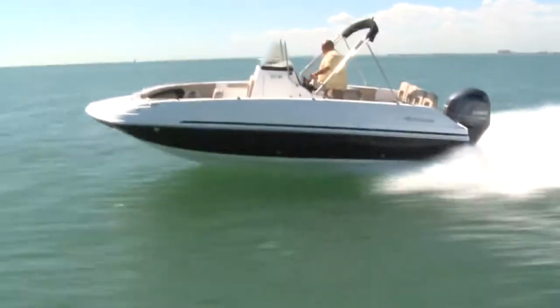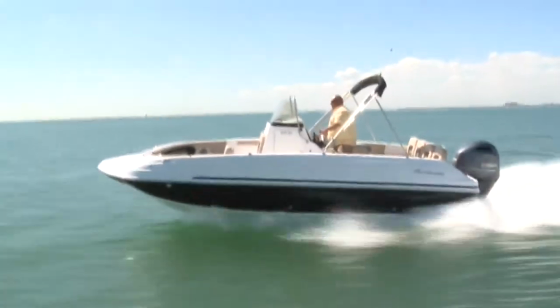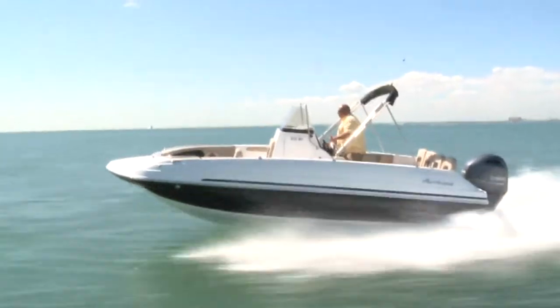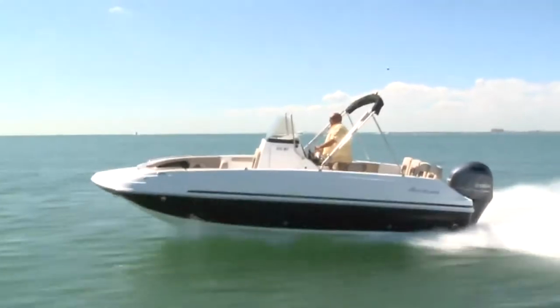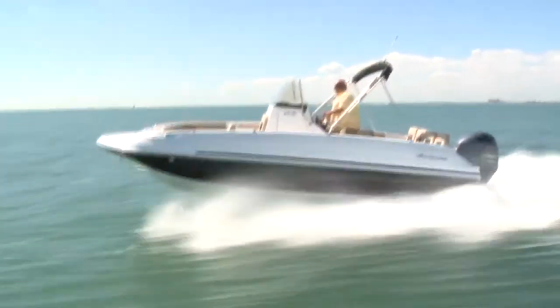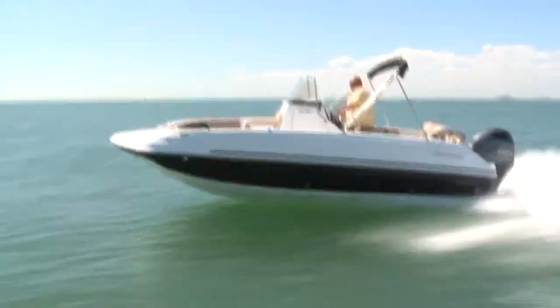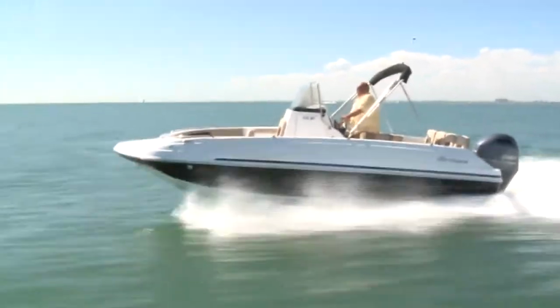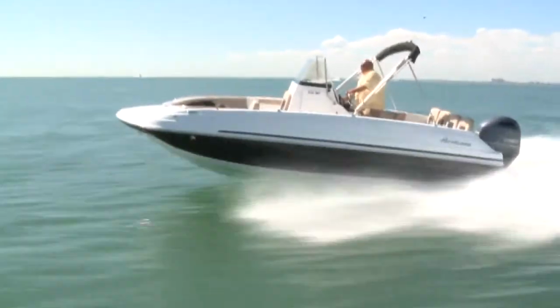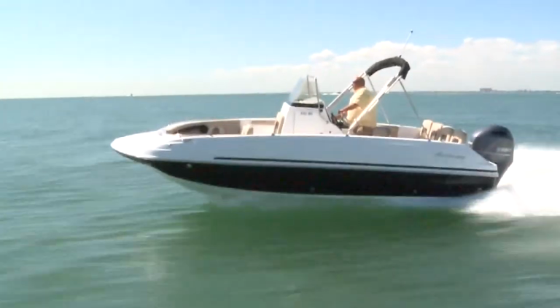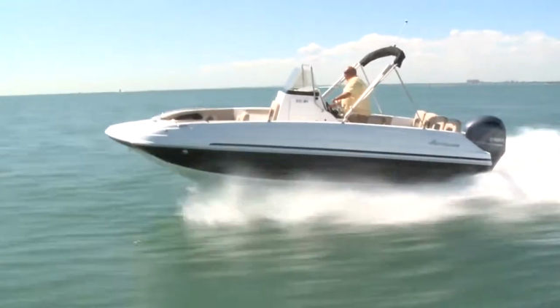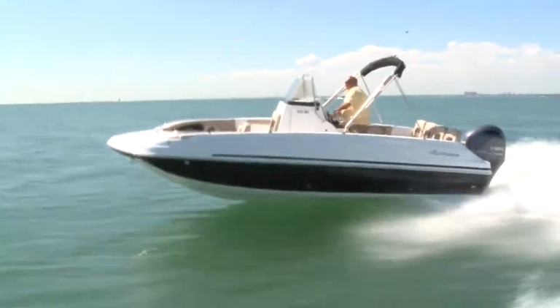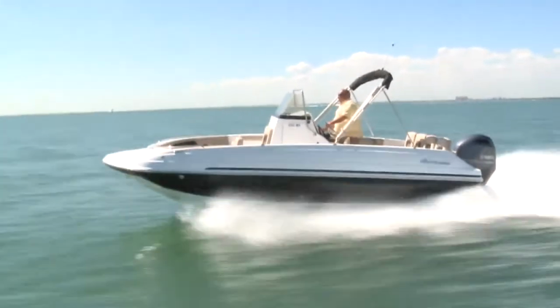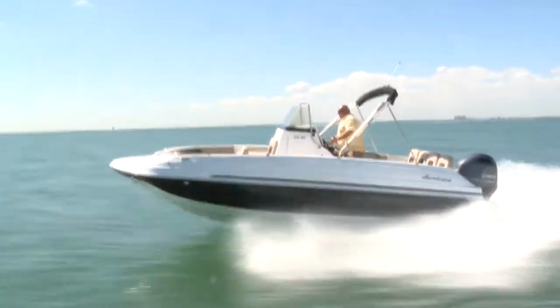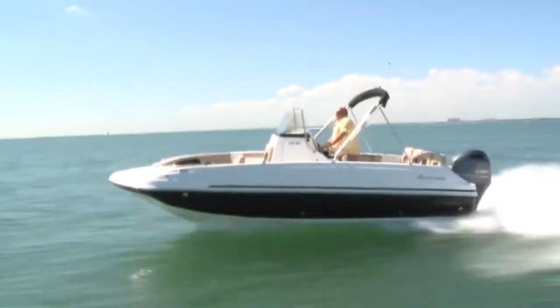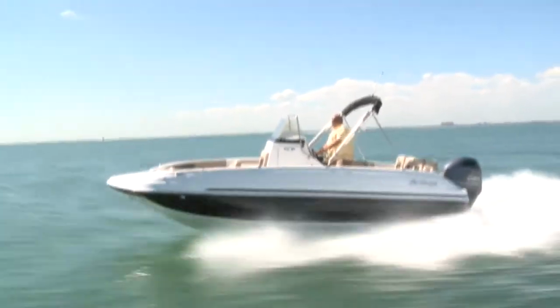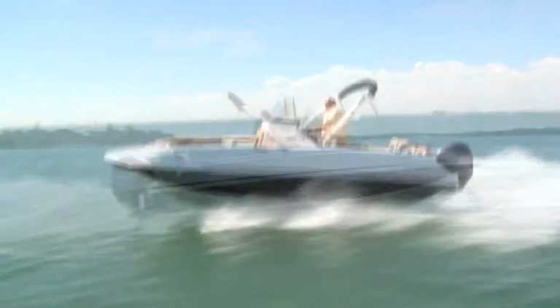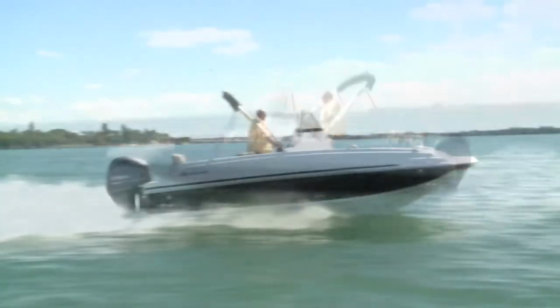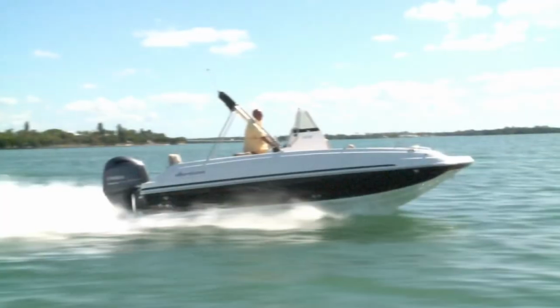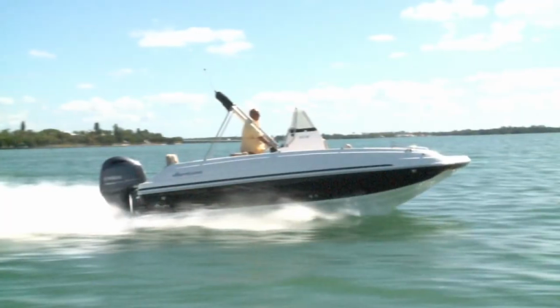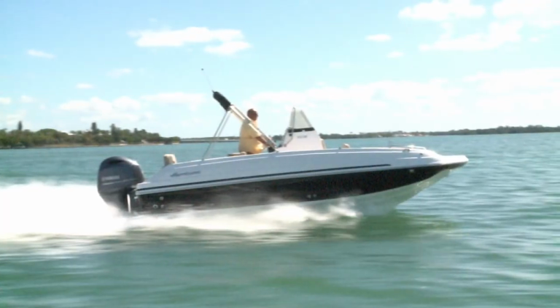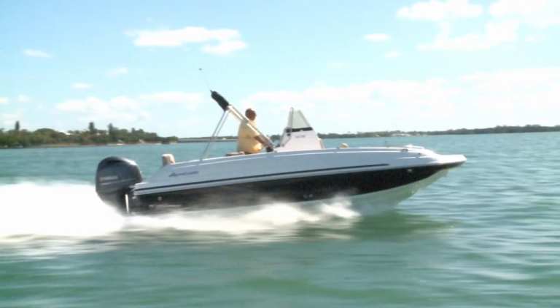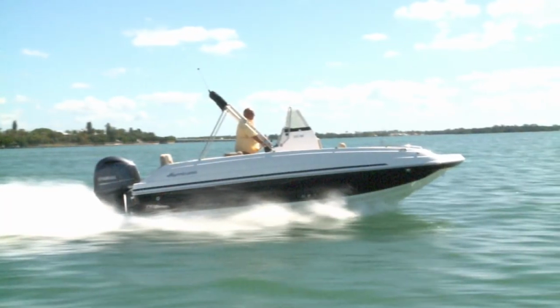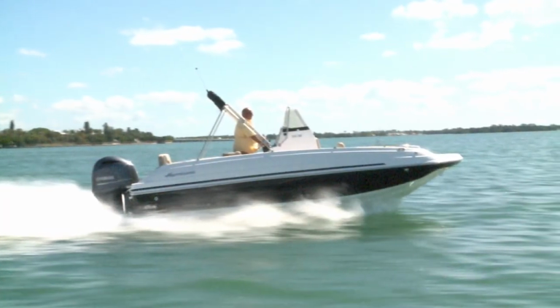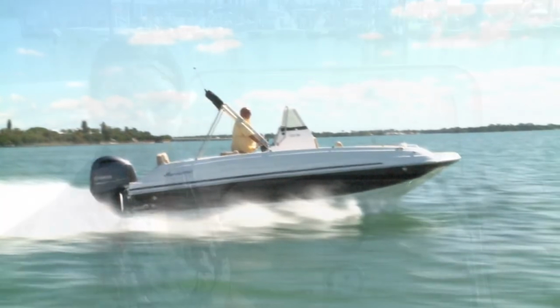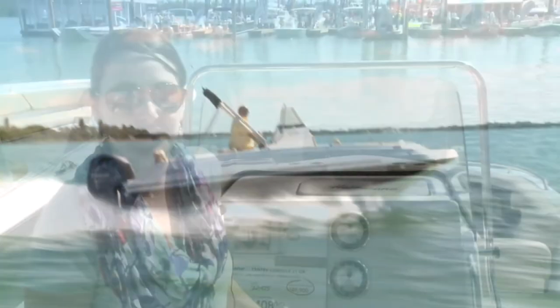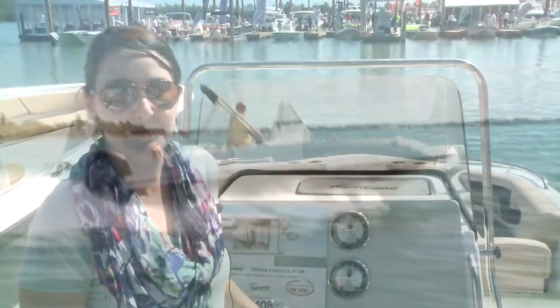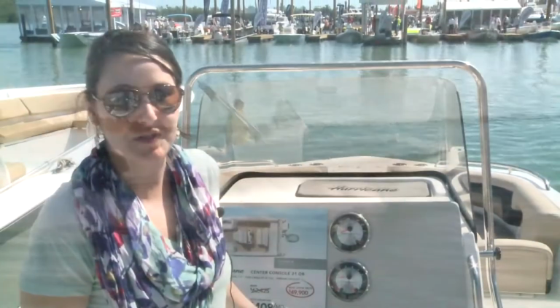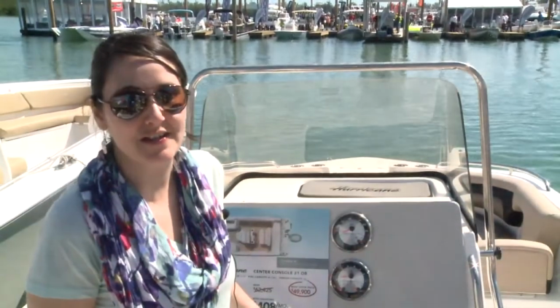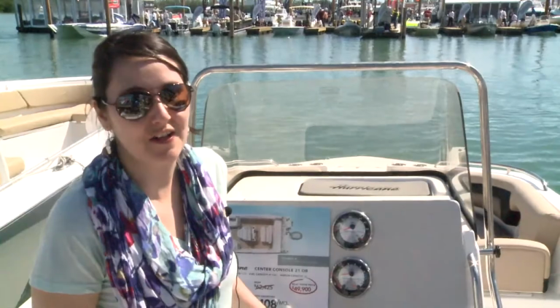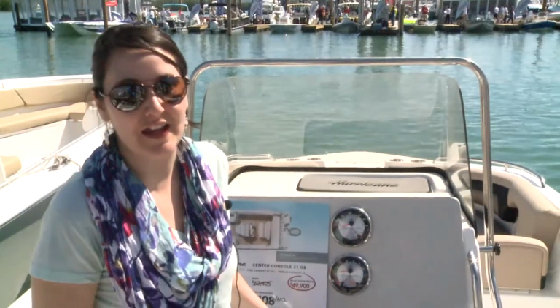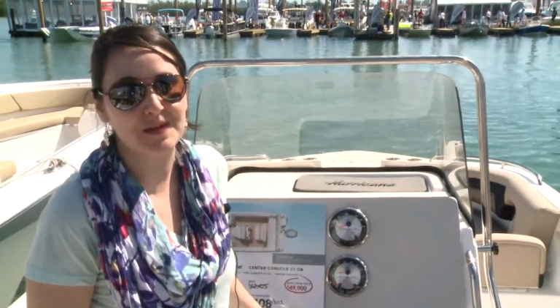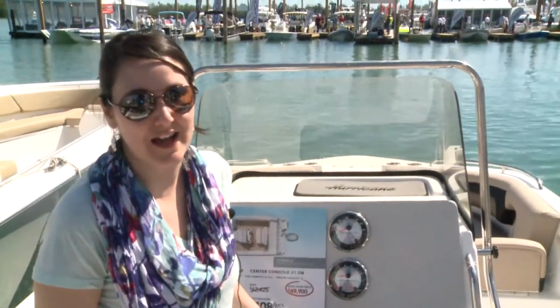In true deck boat fashion, you can fit both your family and their friends with you — total capacity of 10 persons. This is the Hurricane CC-21. It'll be at a dealer near you. Be sure to check us out at hurricaneboats.com.